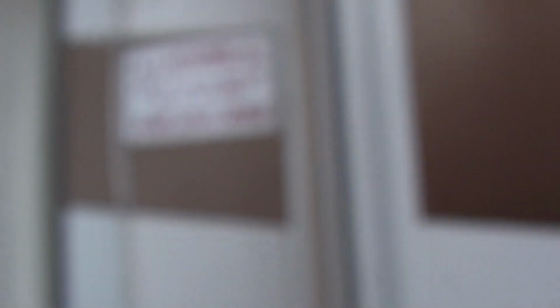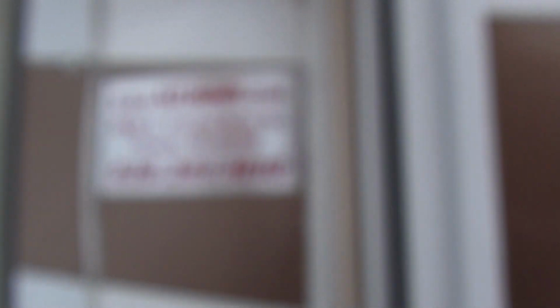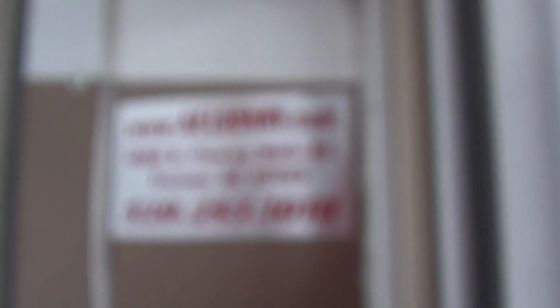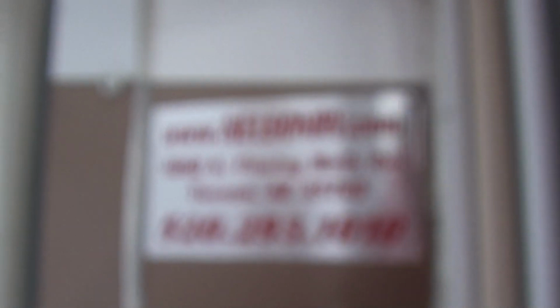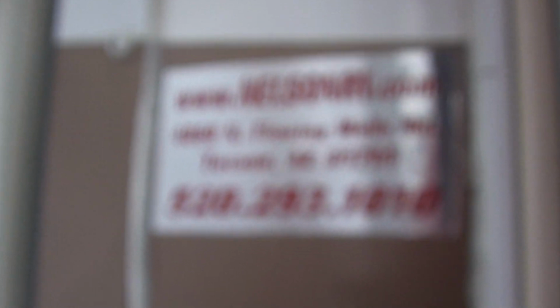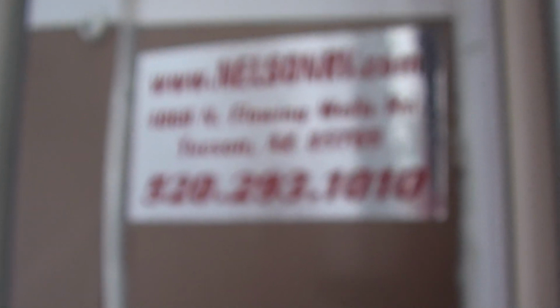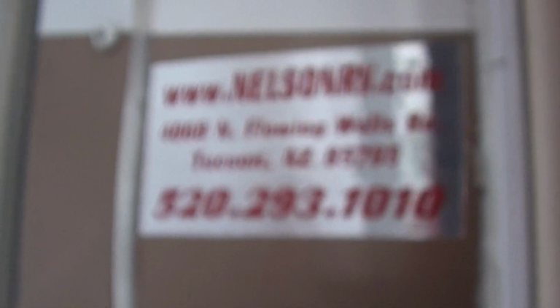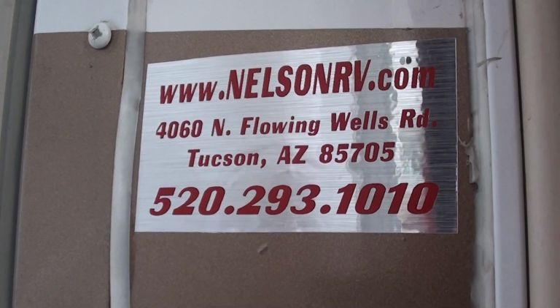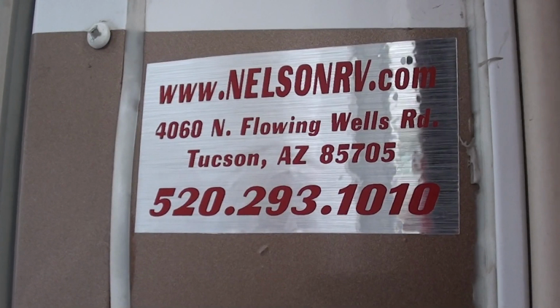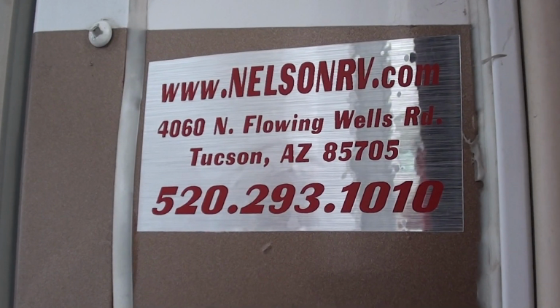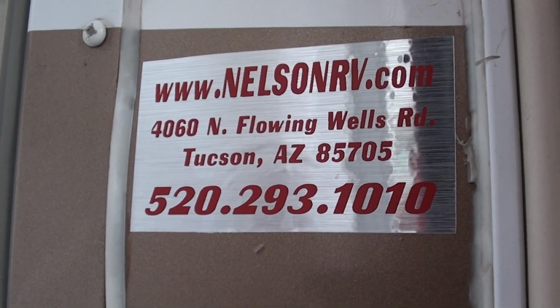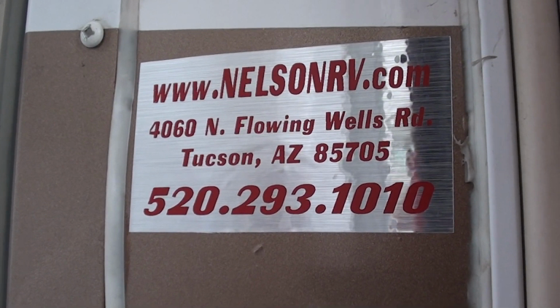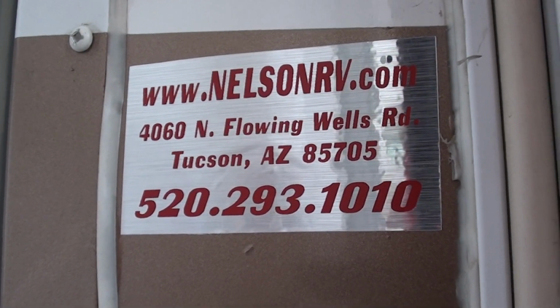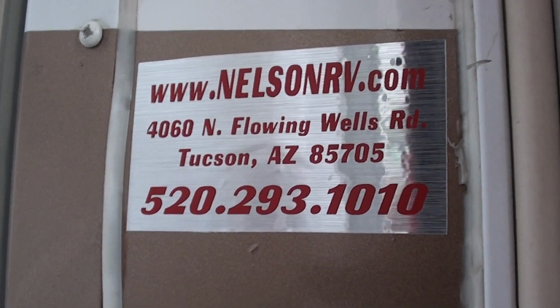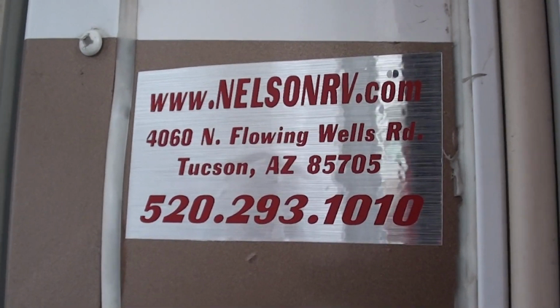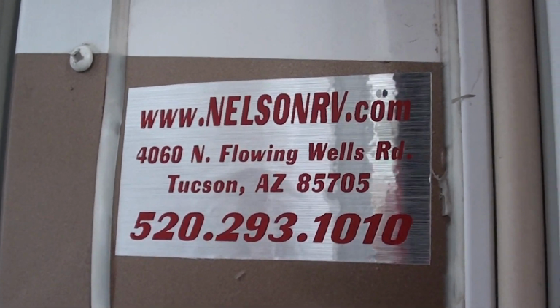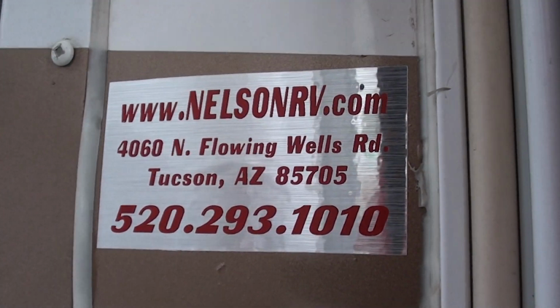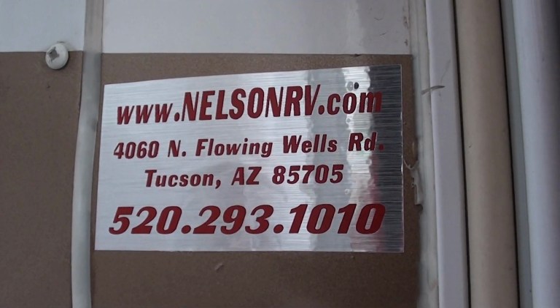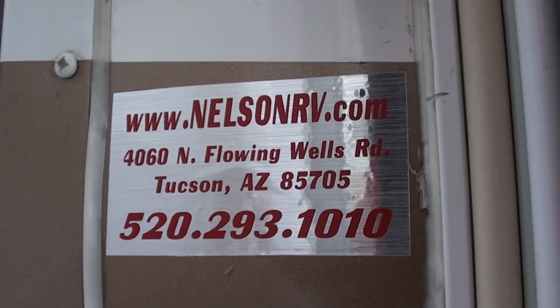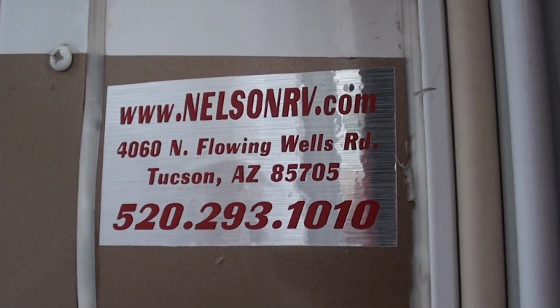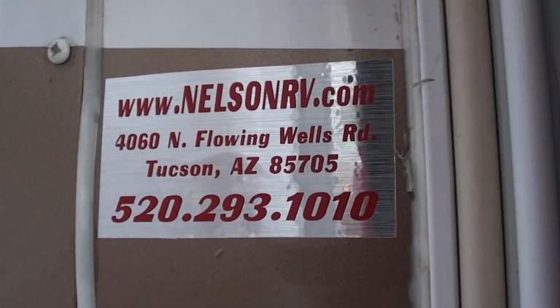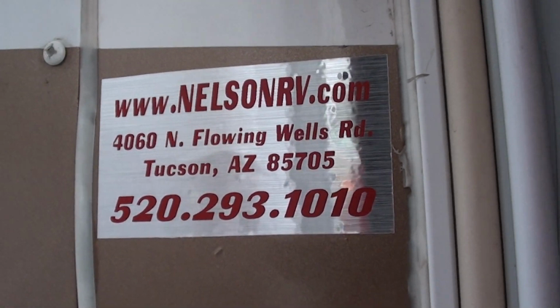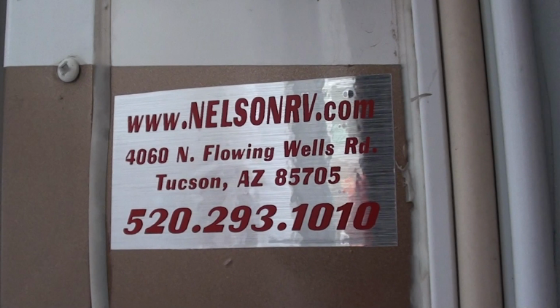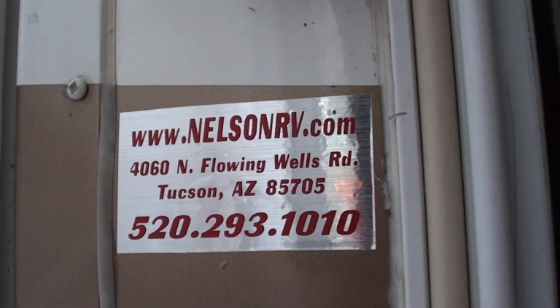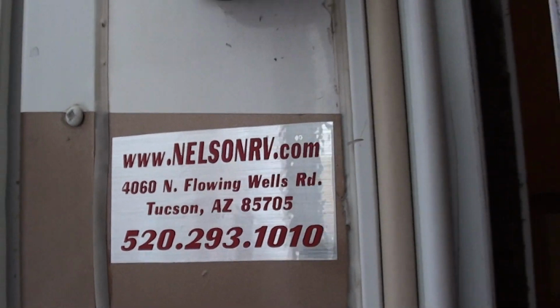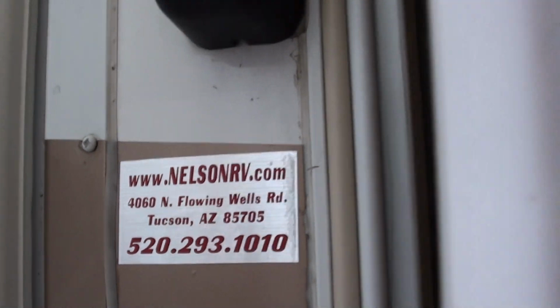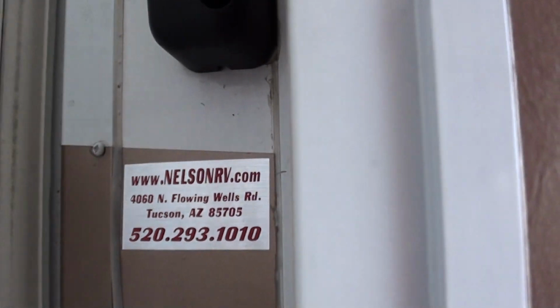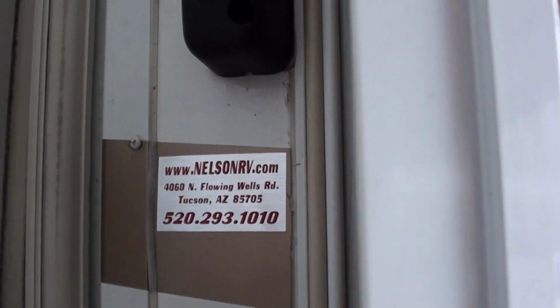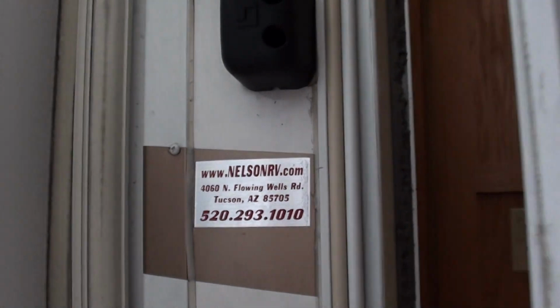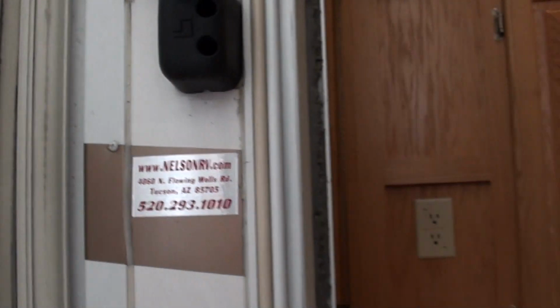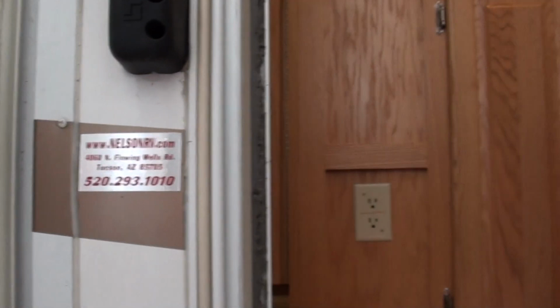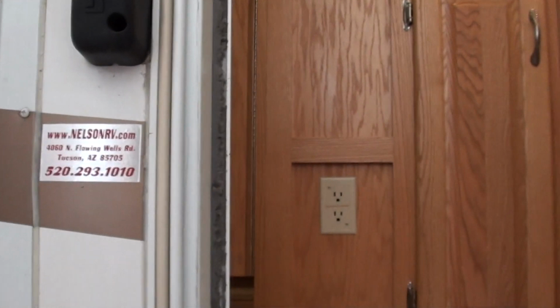Here's one of our websites: nelsonrv.com. Our address is 4060 North Flowing Wells Road, Tucson, Arizona 85705.